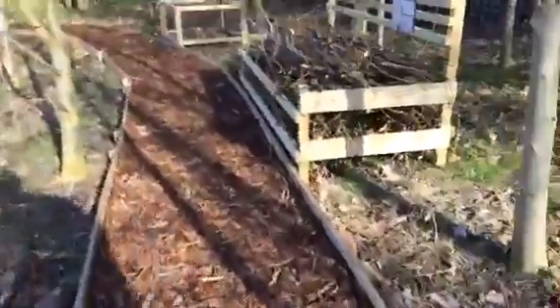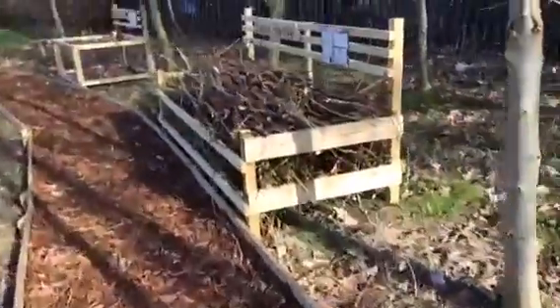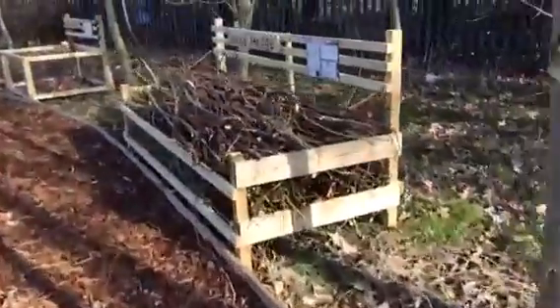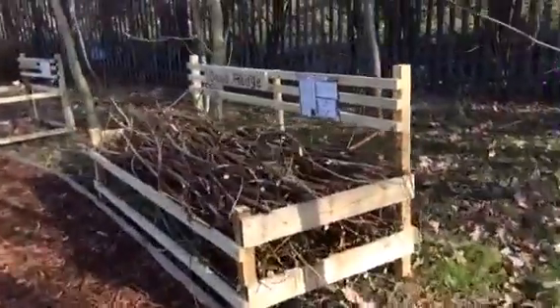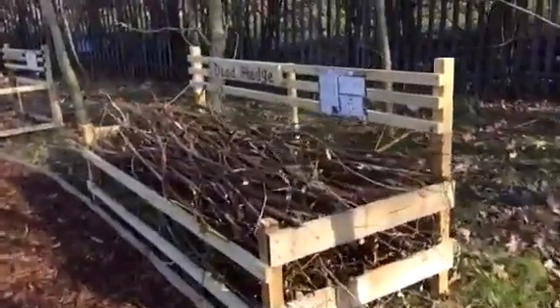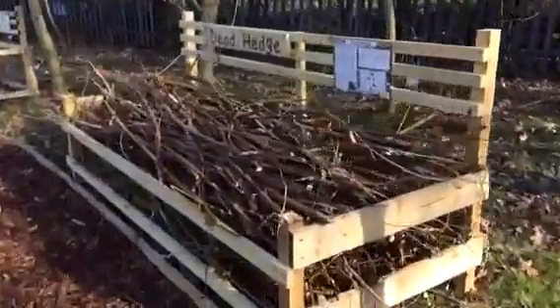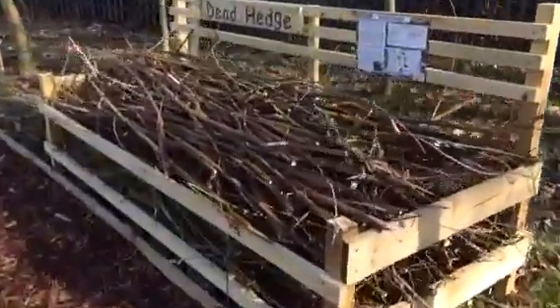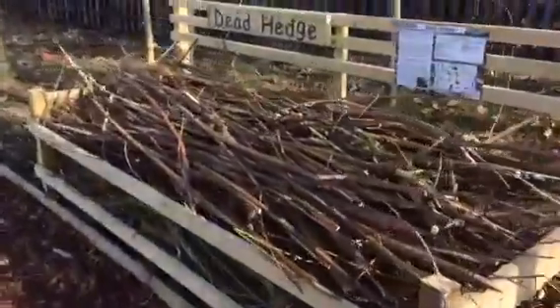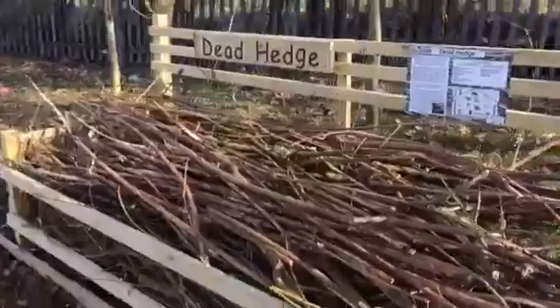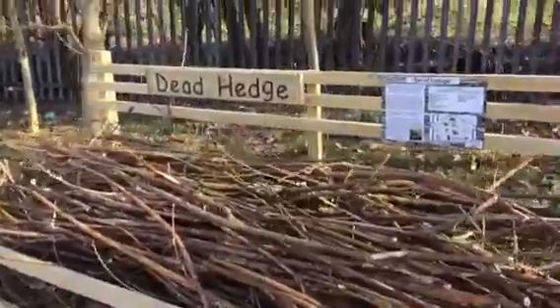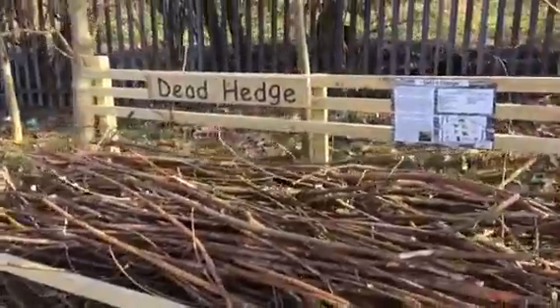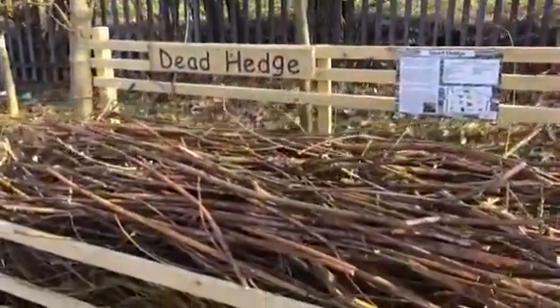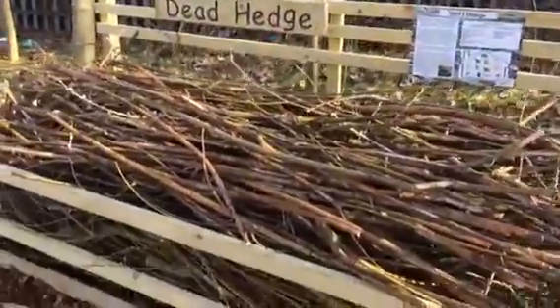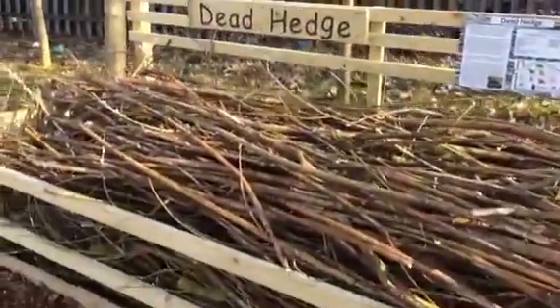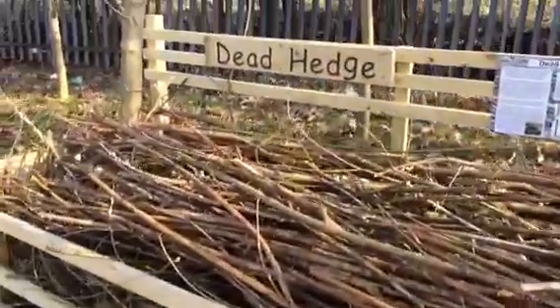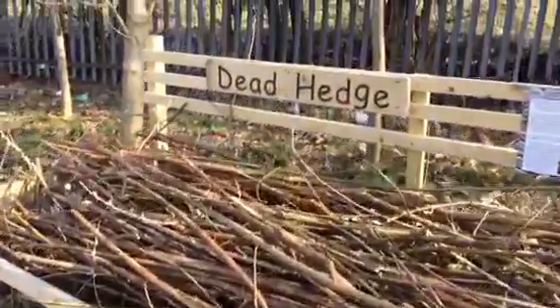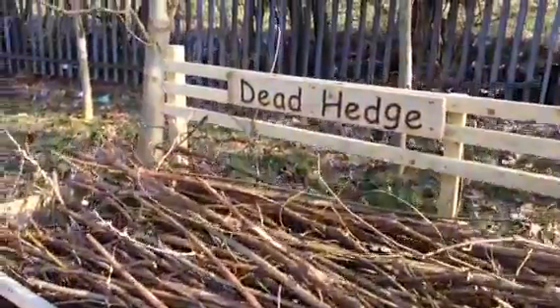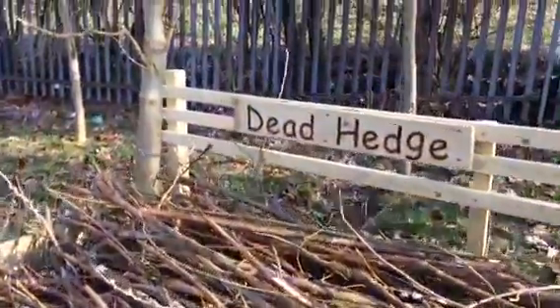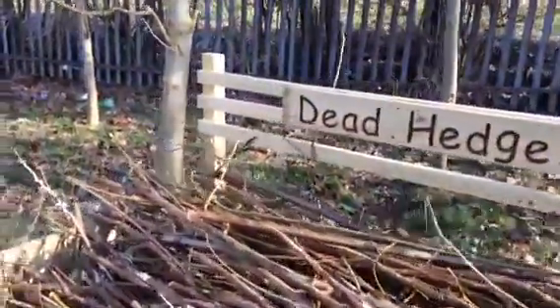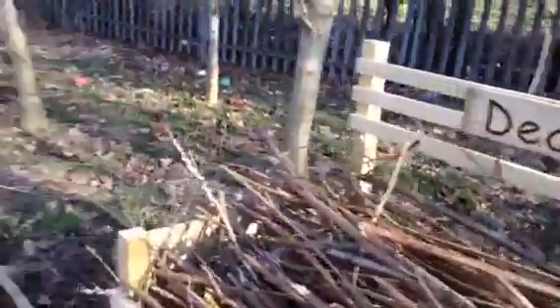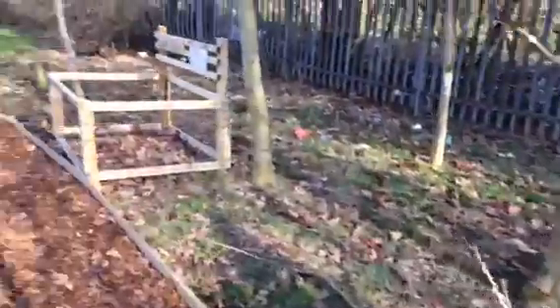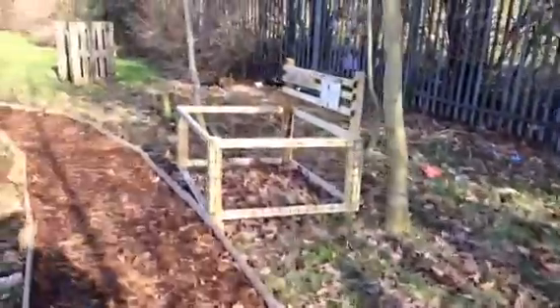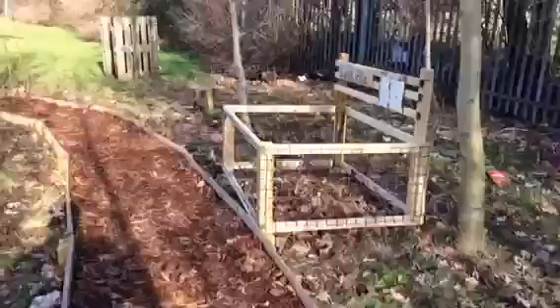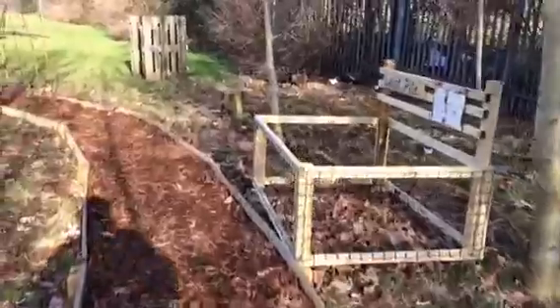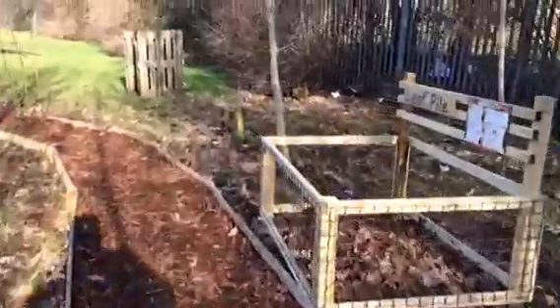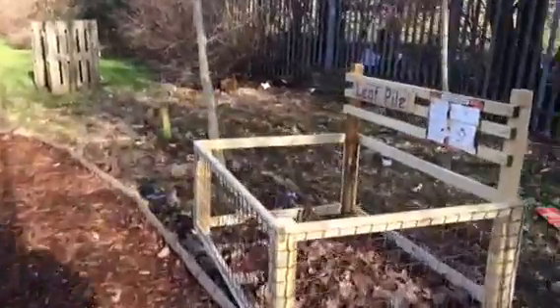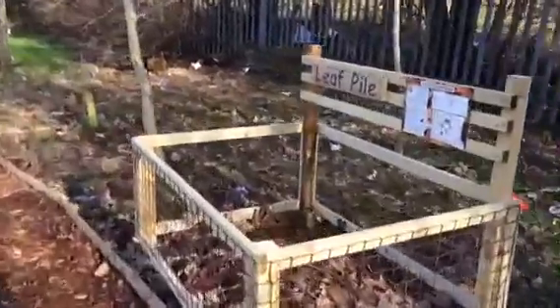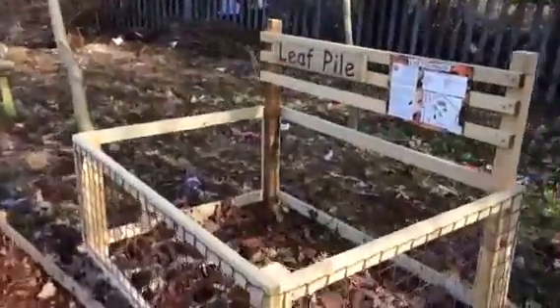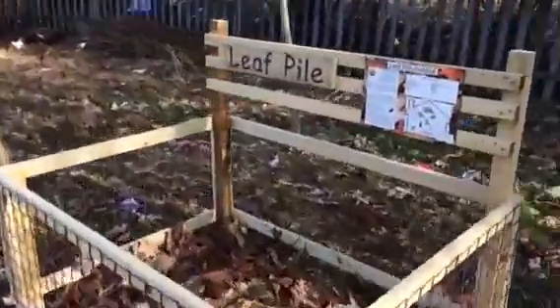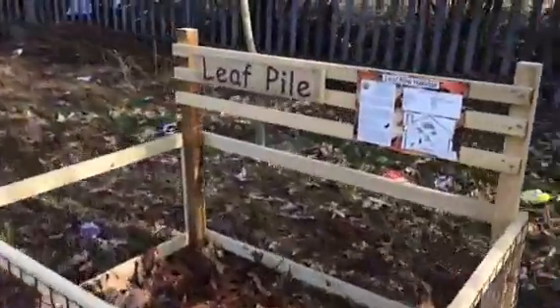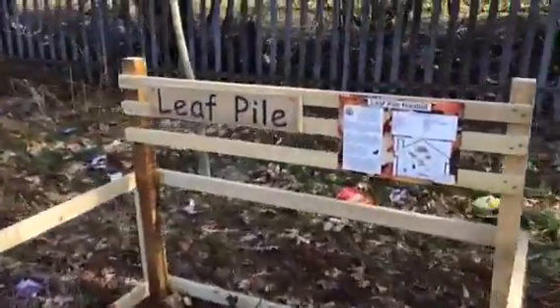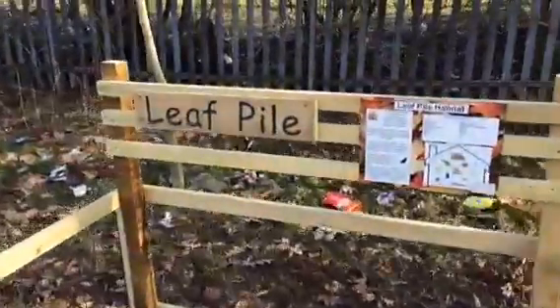Simple habitats like a dead hedge were created. A little bit further along the trail we've got our leaf pile. The children are going to have their work cut out for them filling that up.